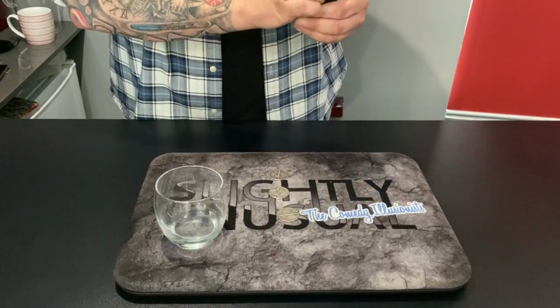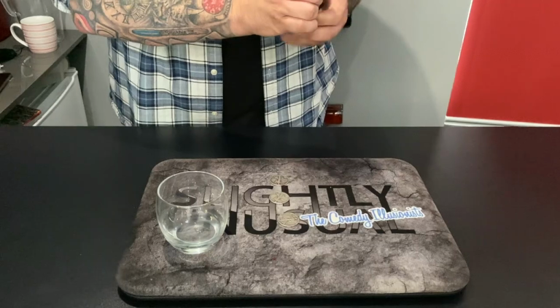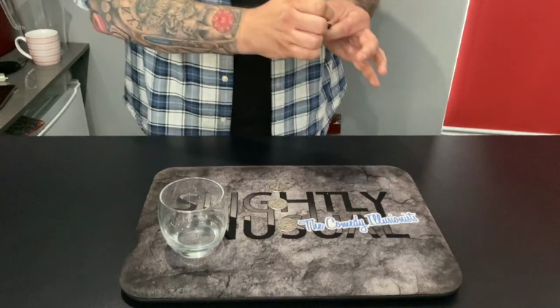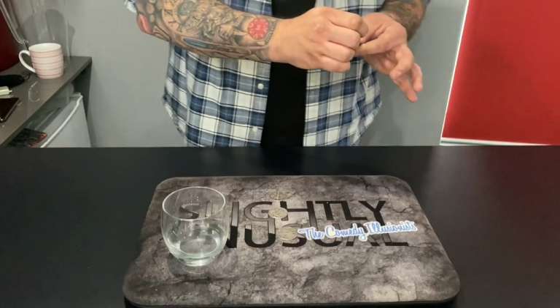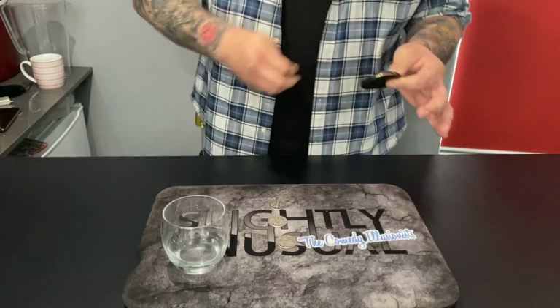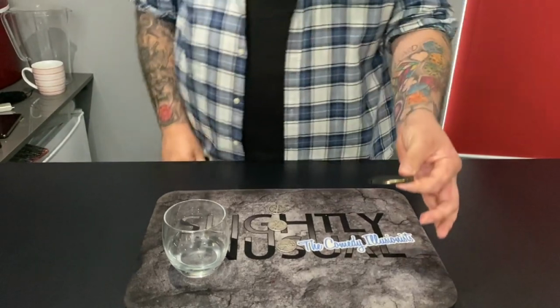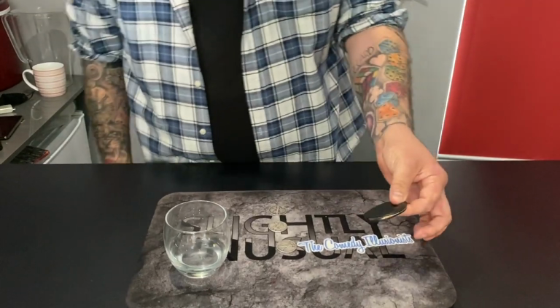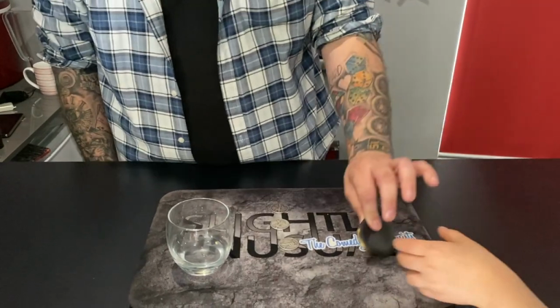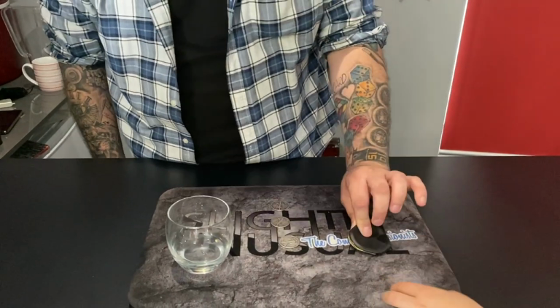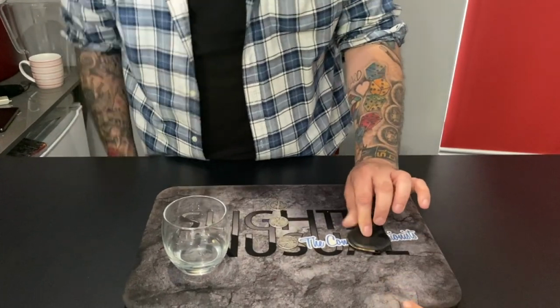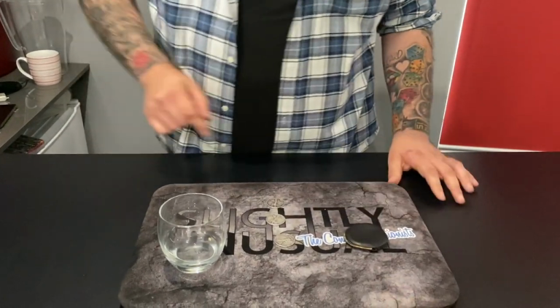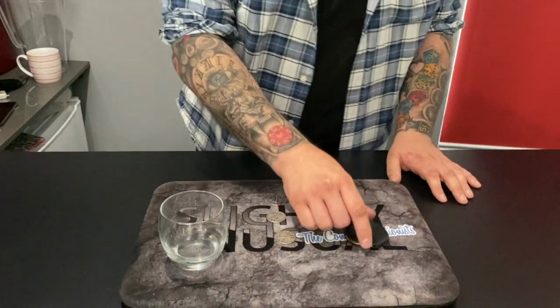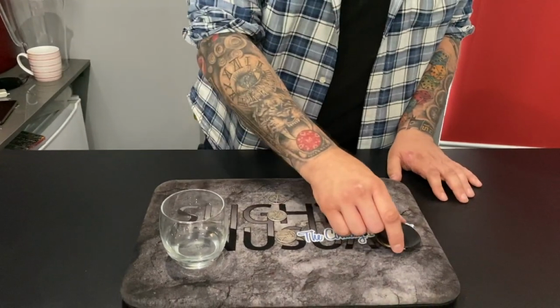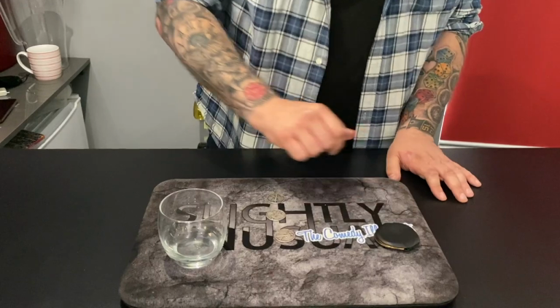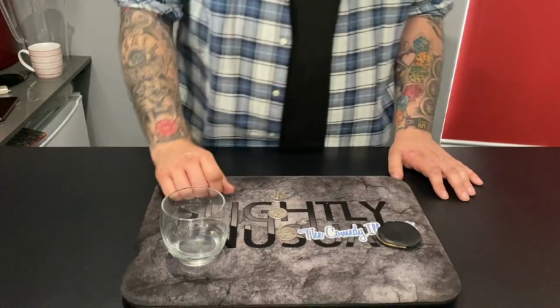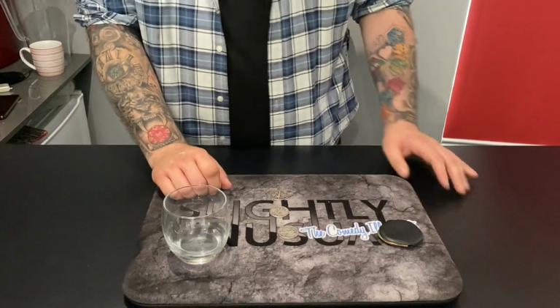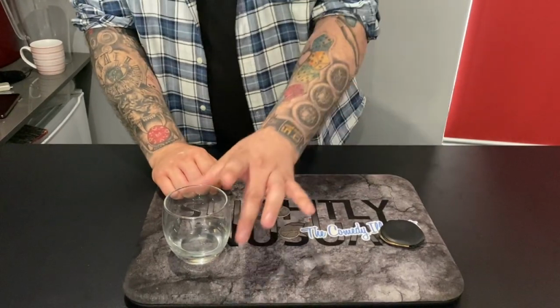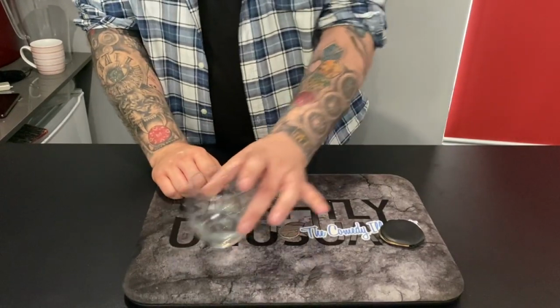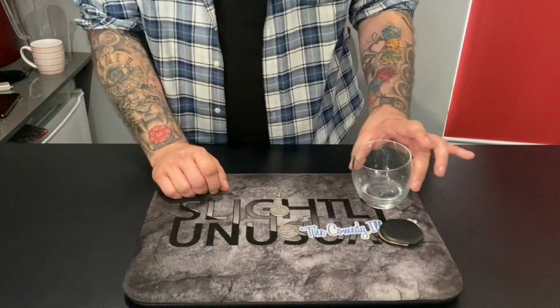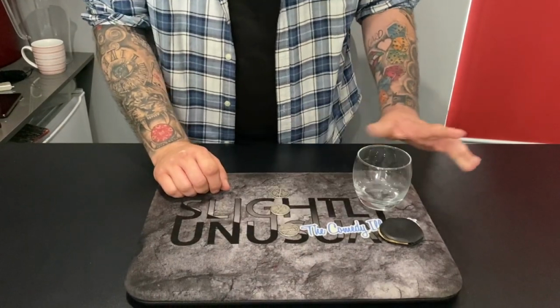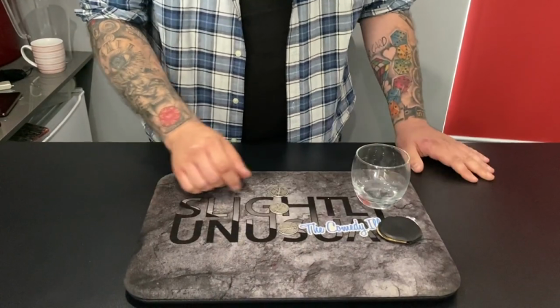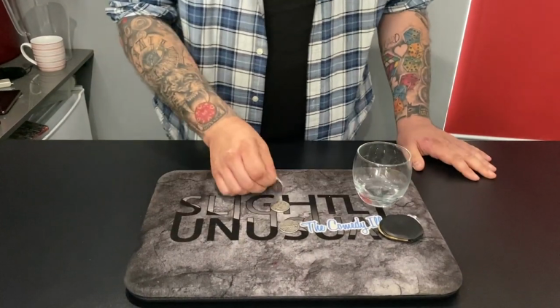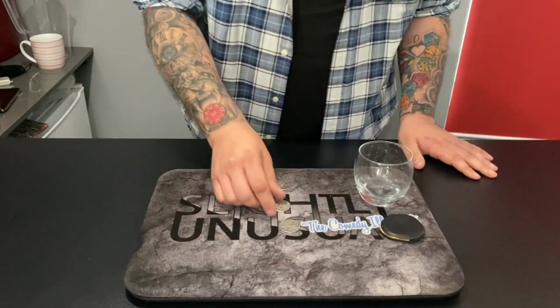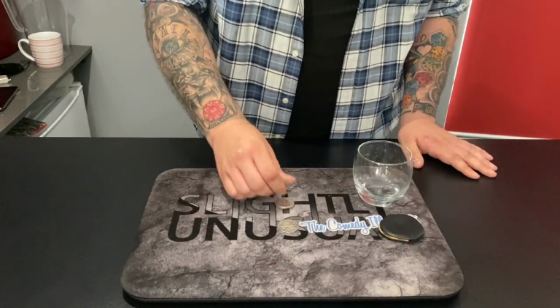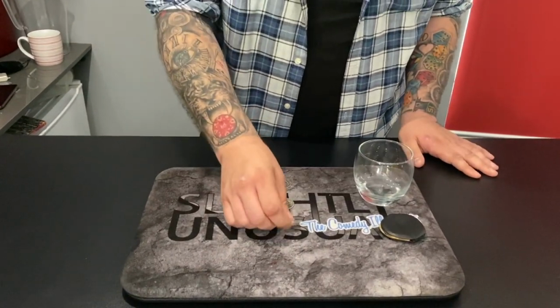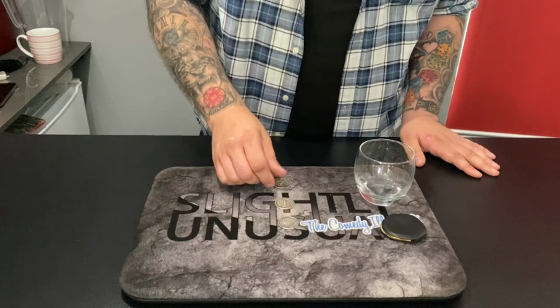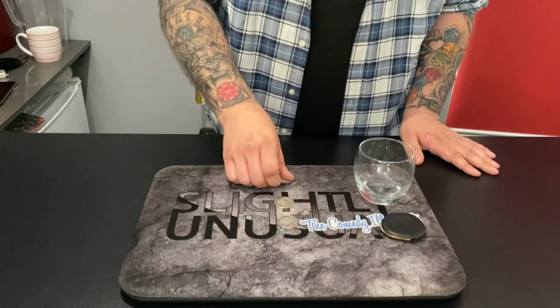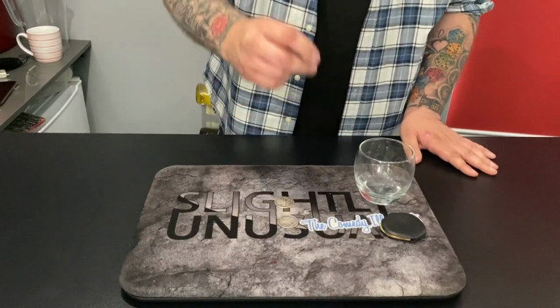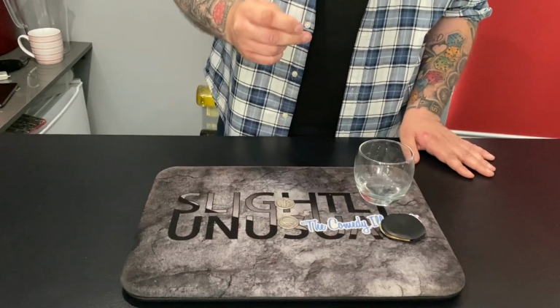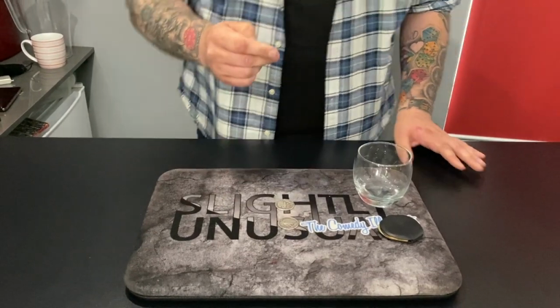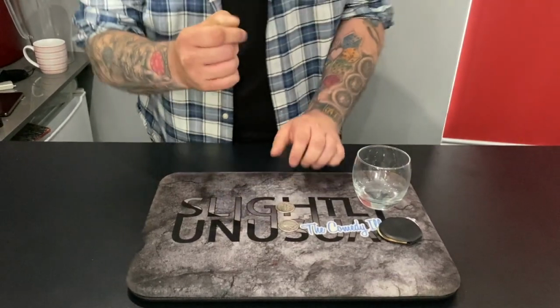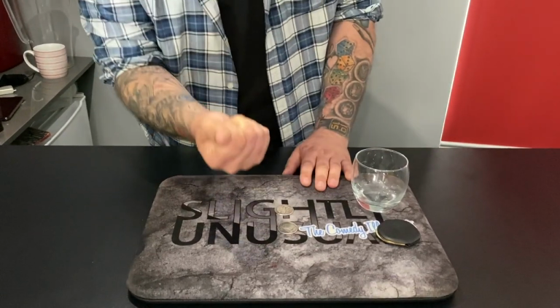We start off by putting the Chinese coins inside the purse. Ryland, I want you to watch that purse like a hawk — make sure I don't cheat. And if you can keep an eye on the three silver coins, that would be good.